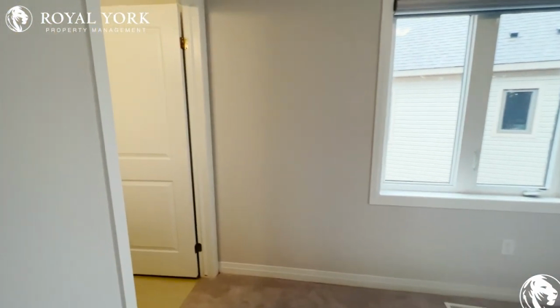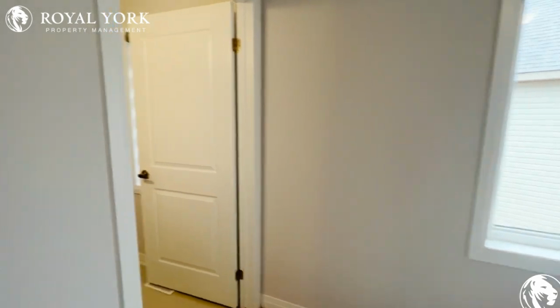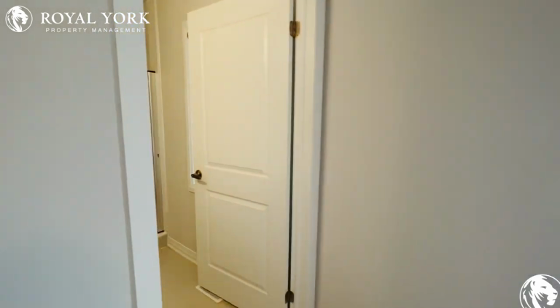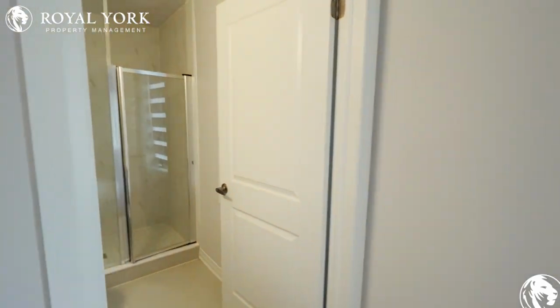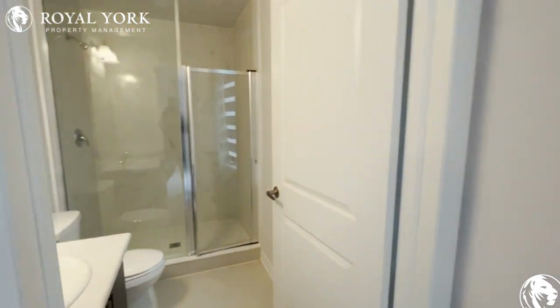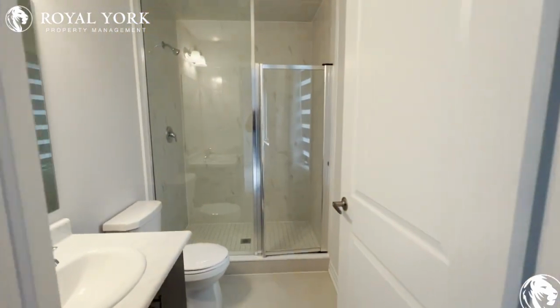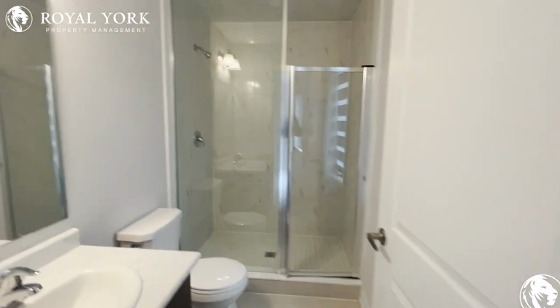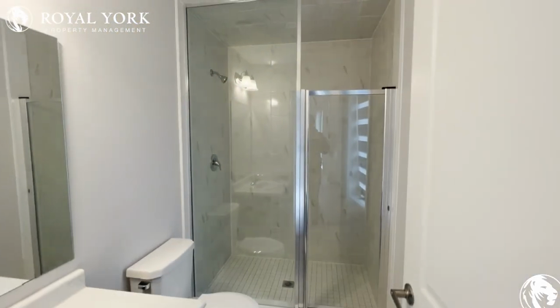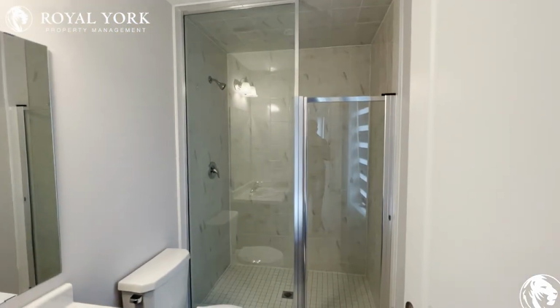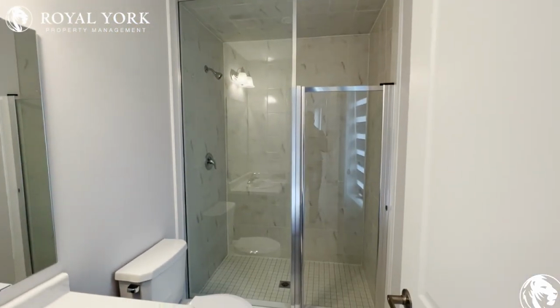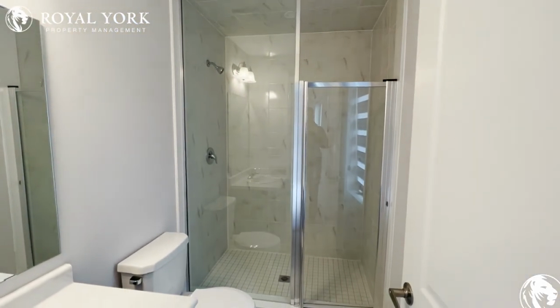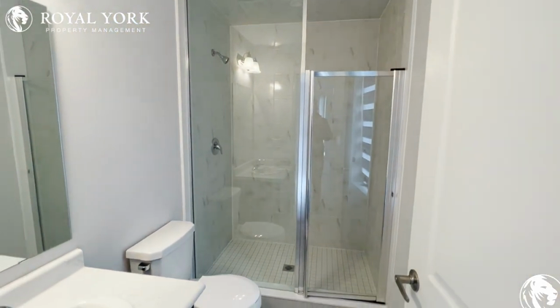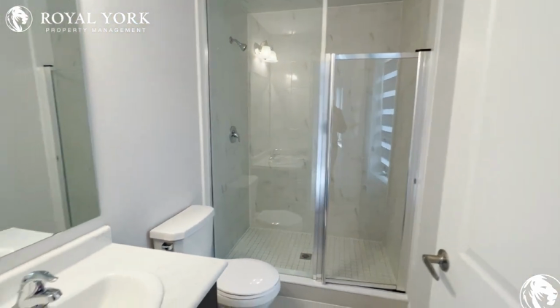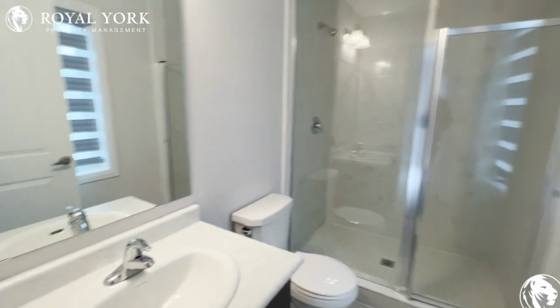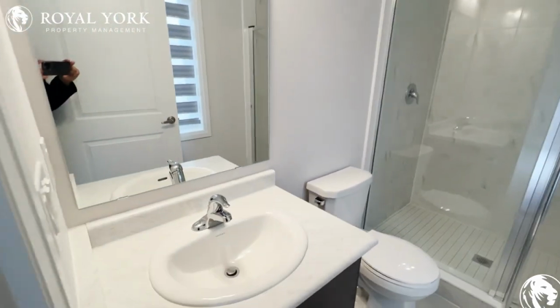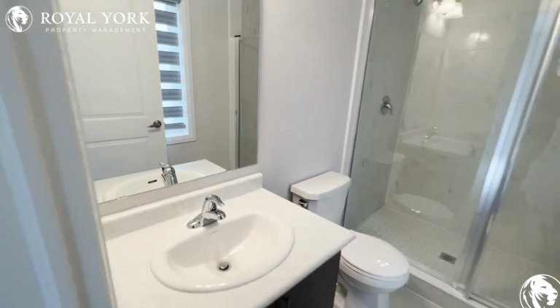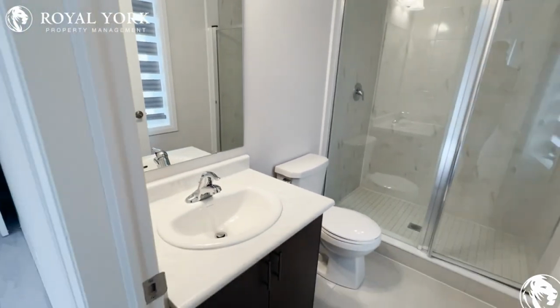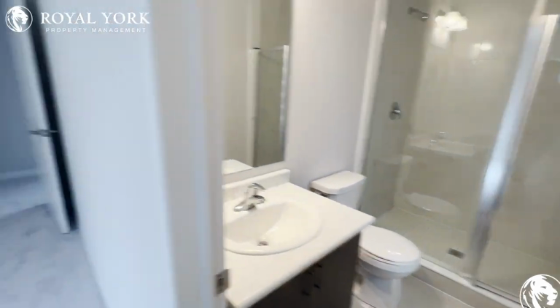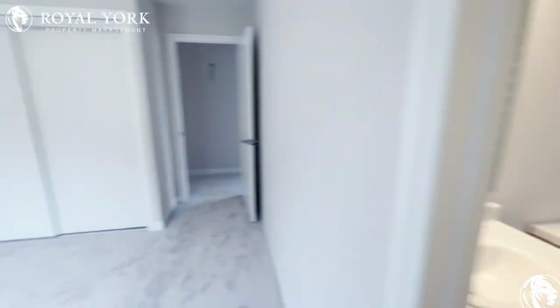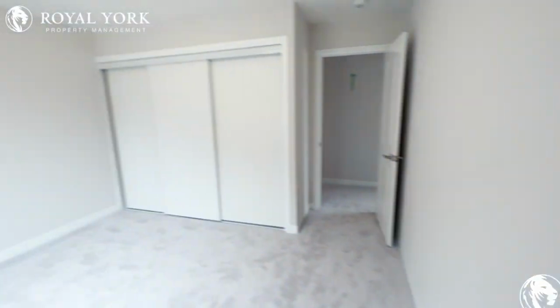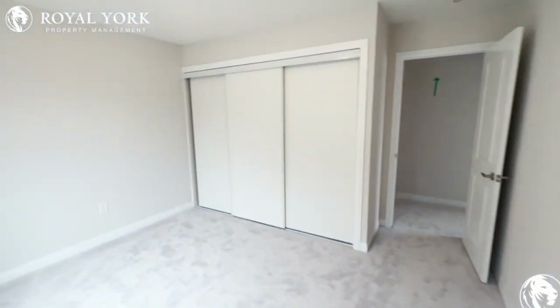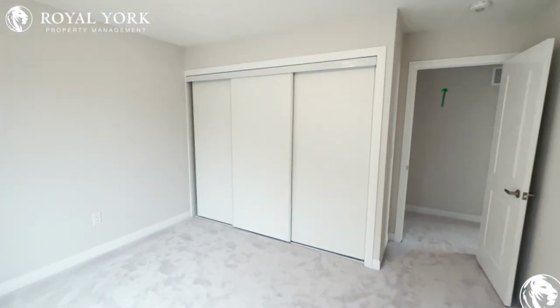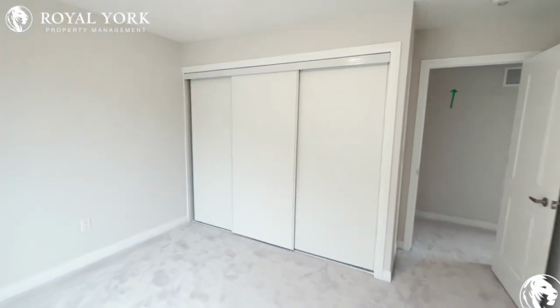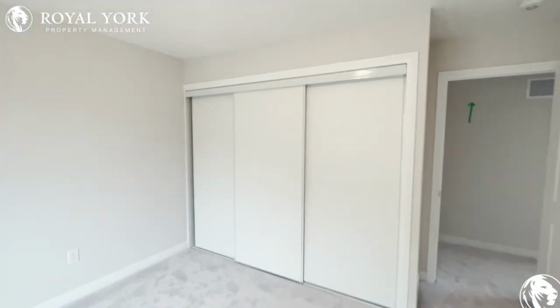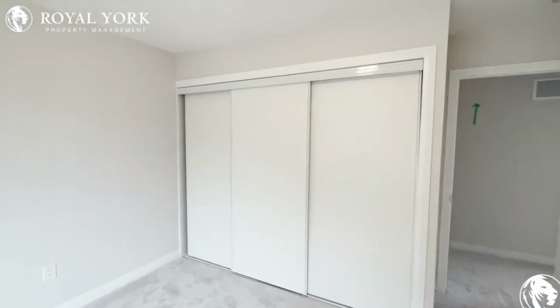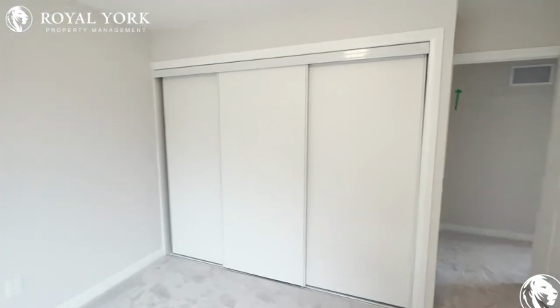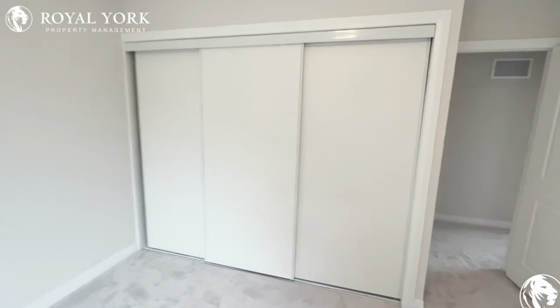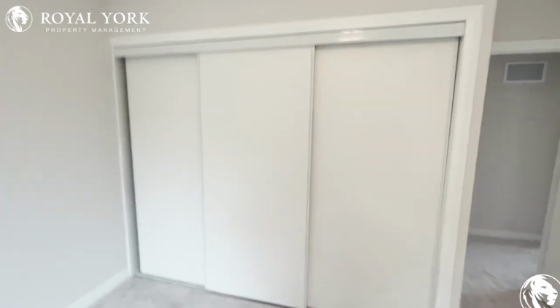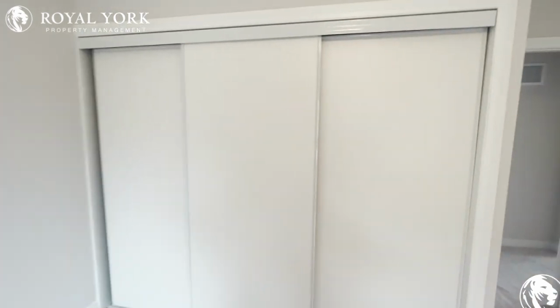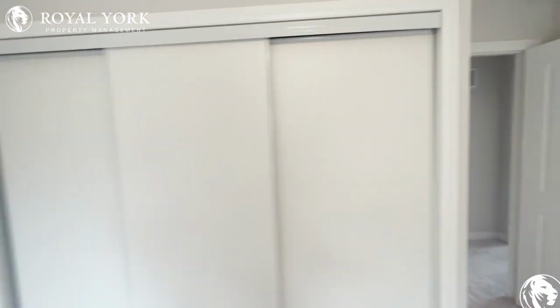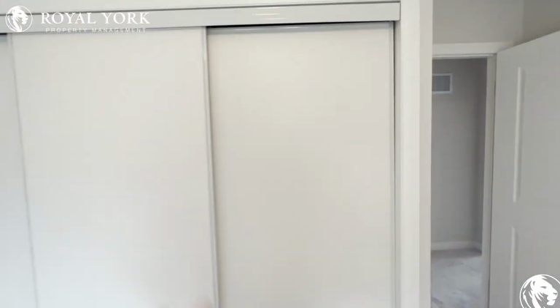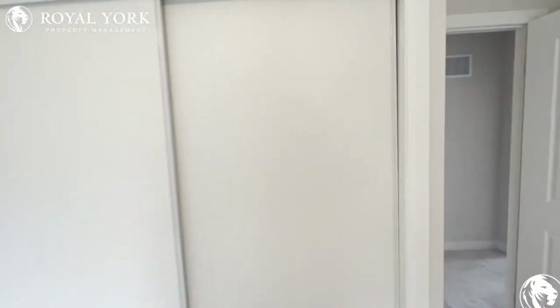Here we have our first ensuite with a beautiful shower, beautiful walls, and a huge closet with tons of storage space.